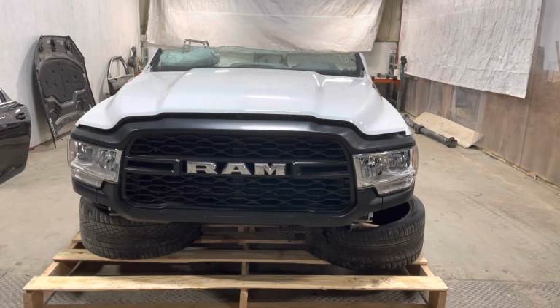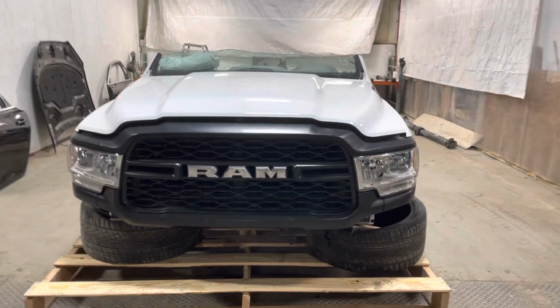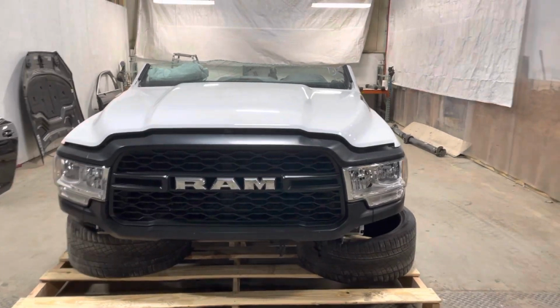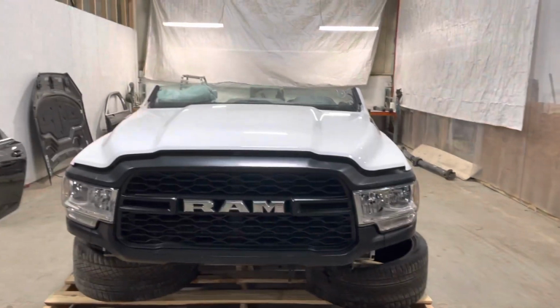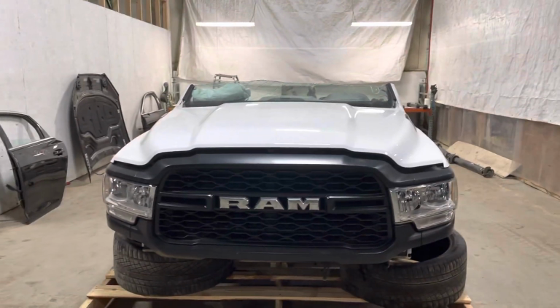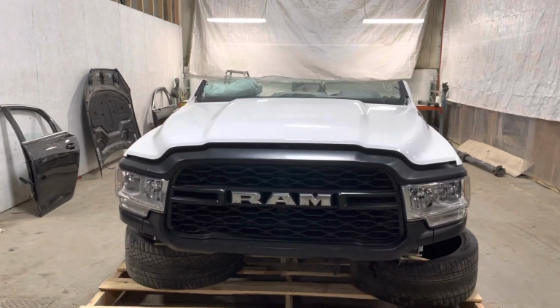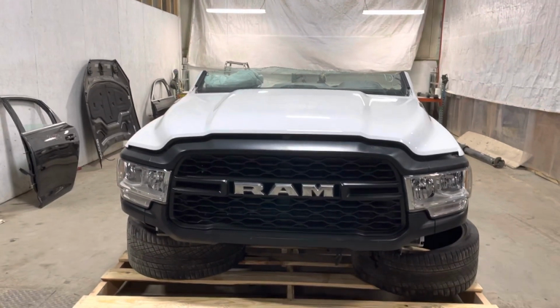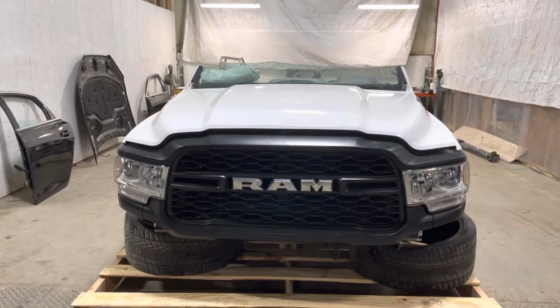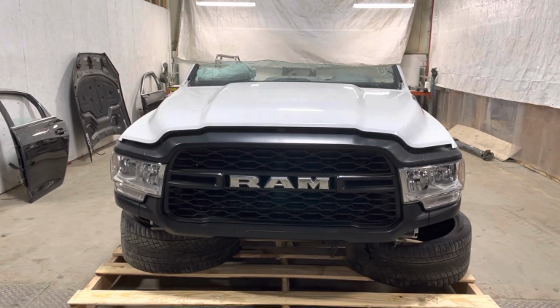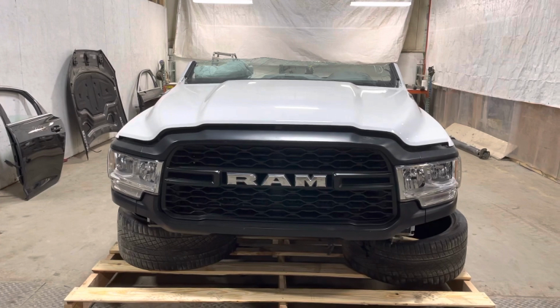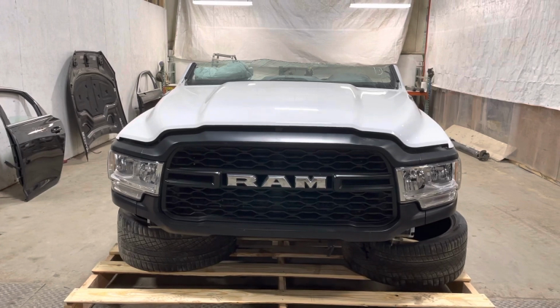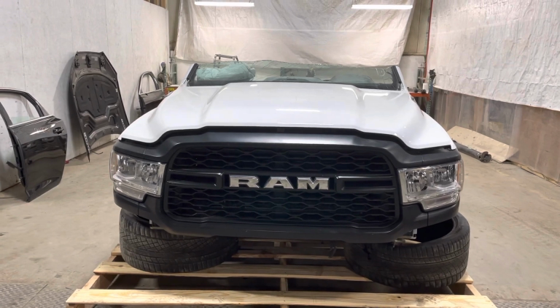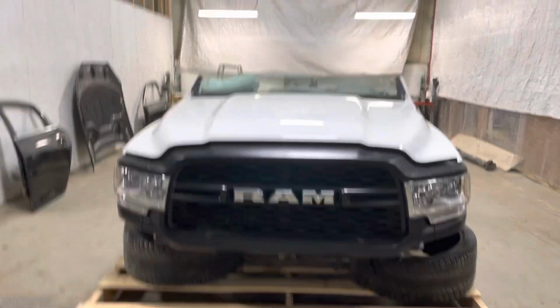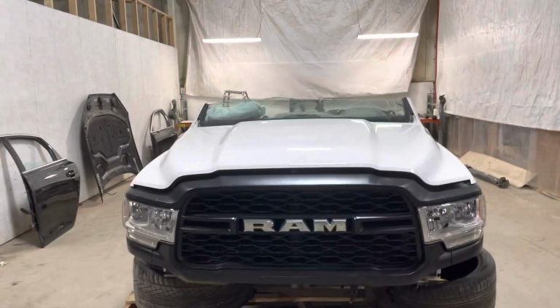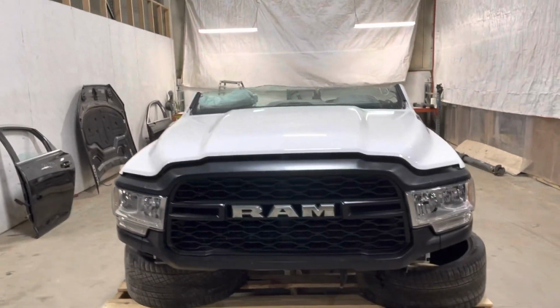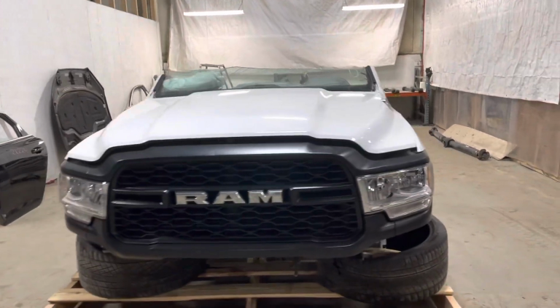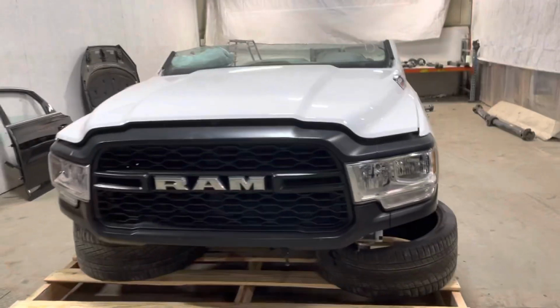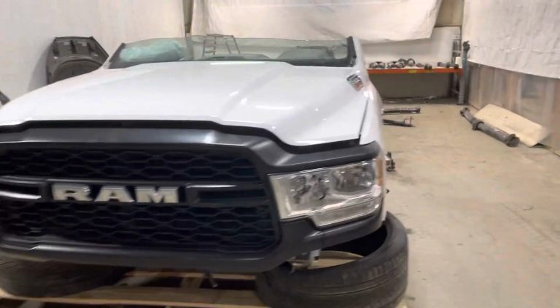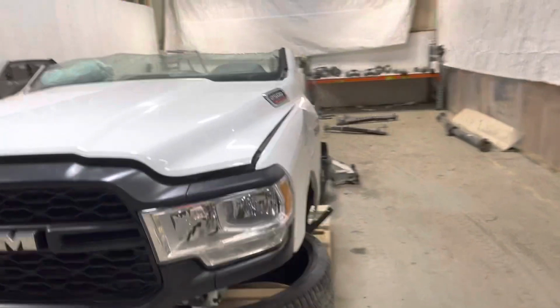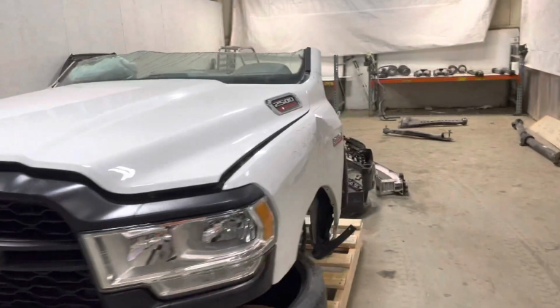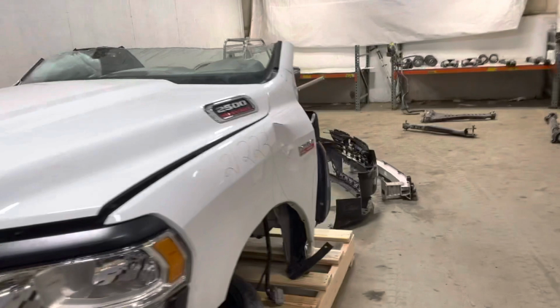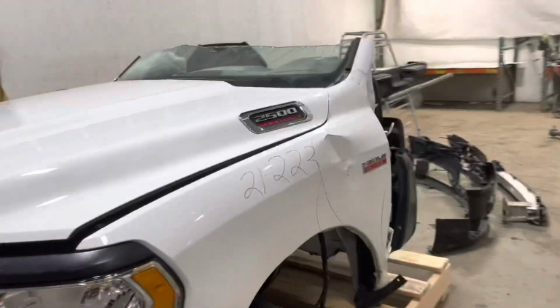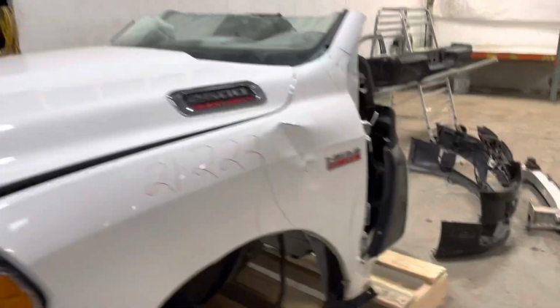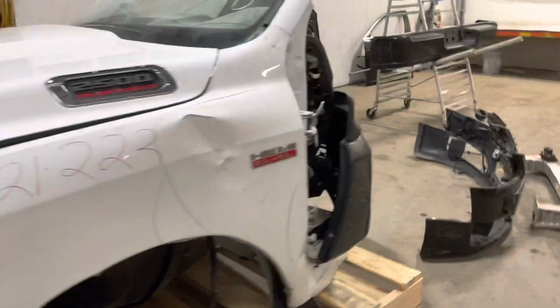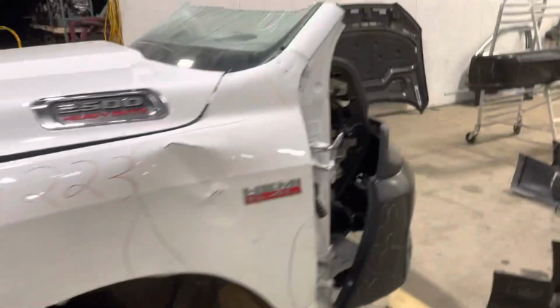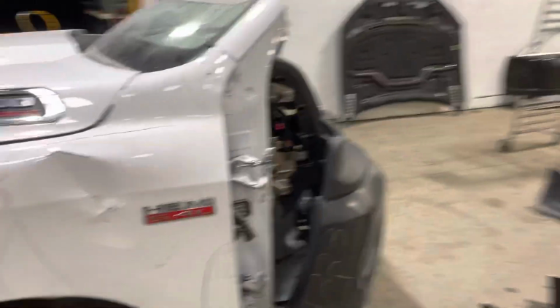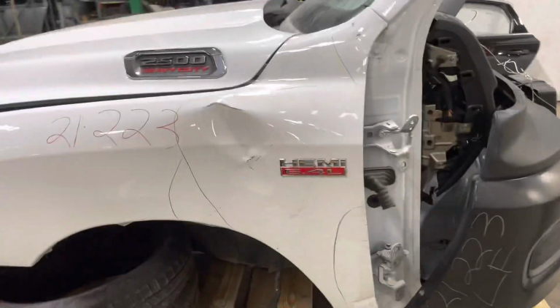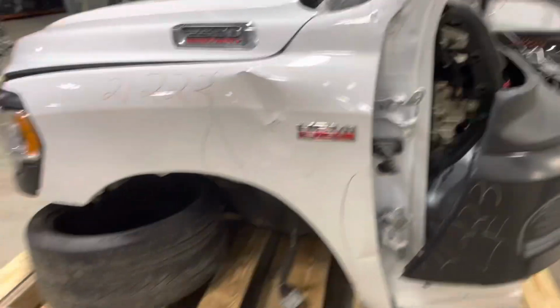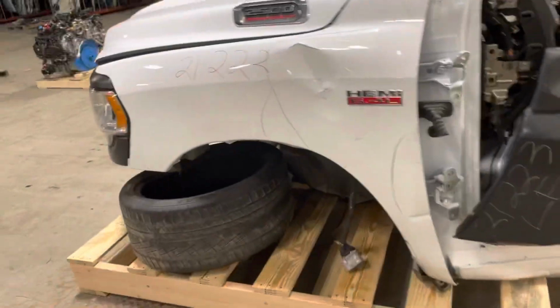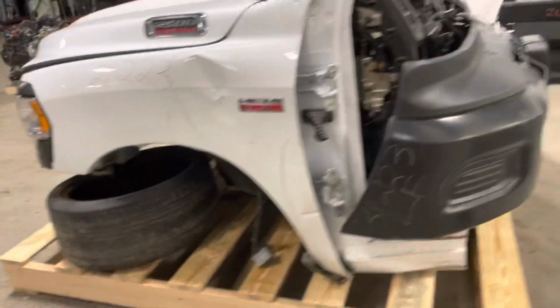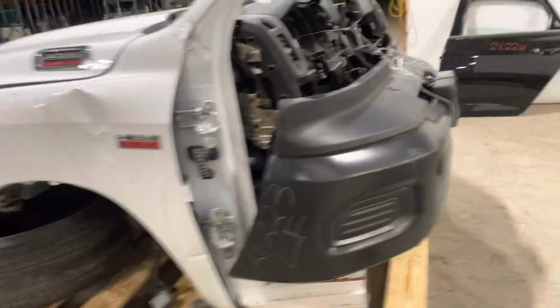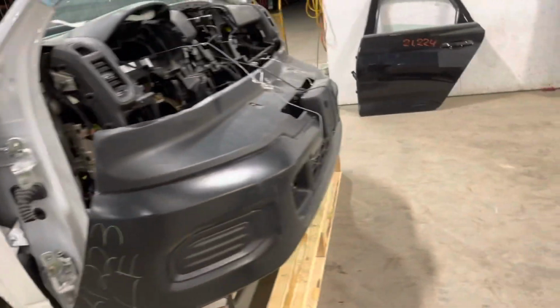Stock number 21223, a 2019-2020 Ram 2500 front-end assembly. Had the 6.4 Hemi, not a diesel. Kind of a base model truck.